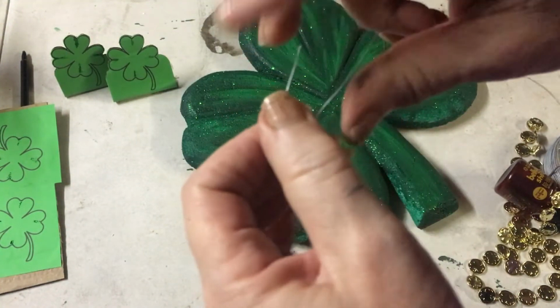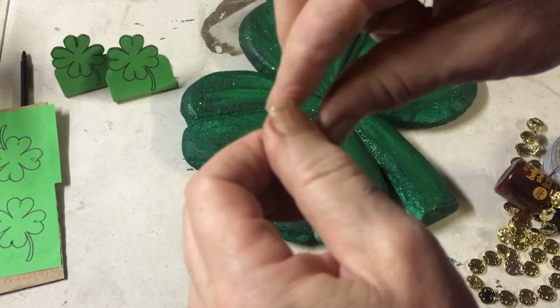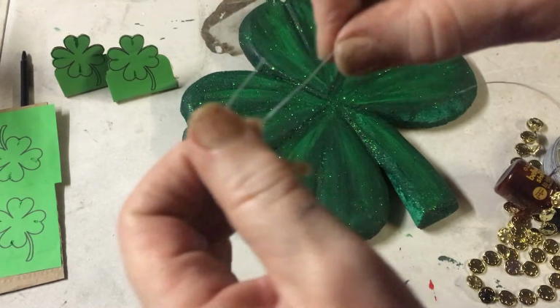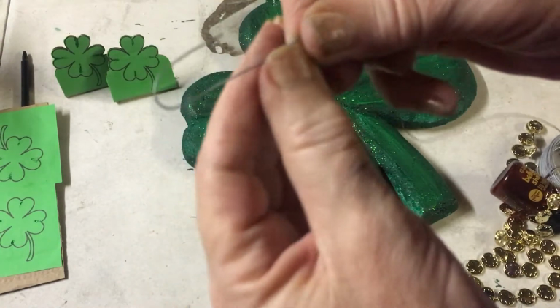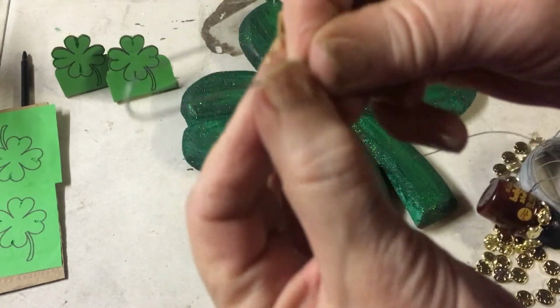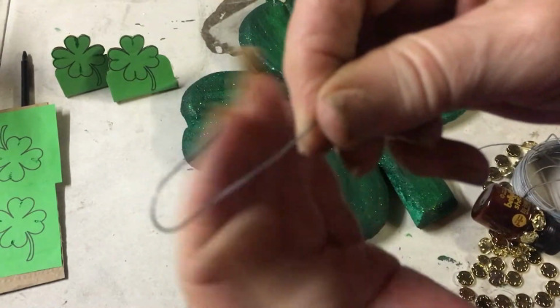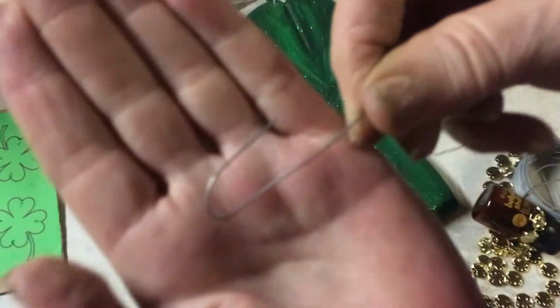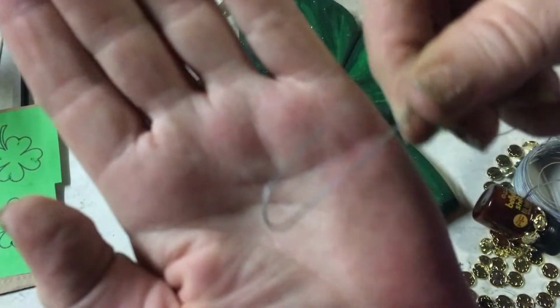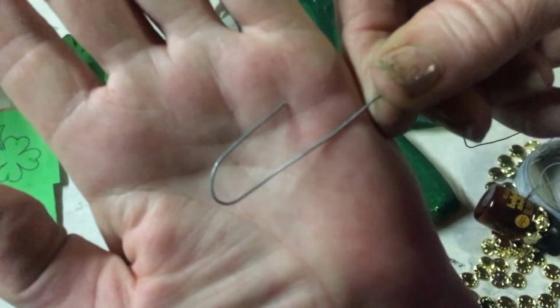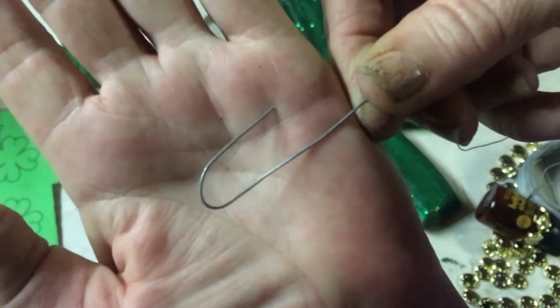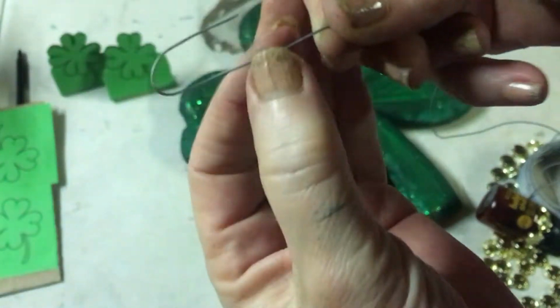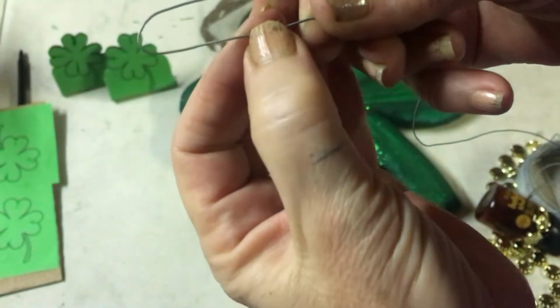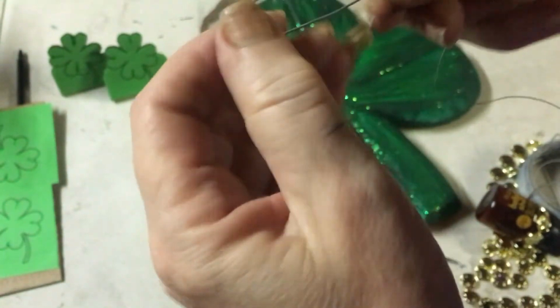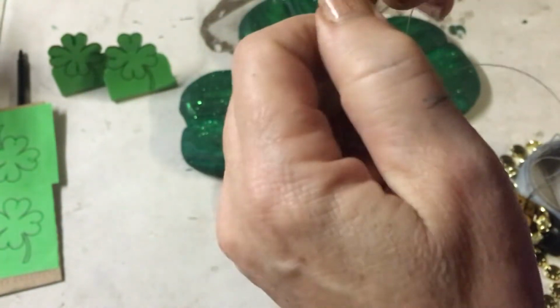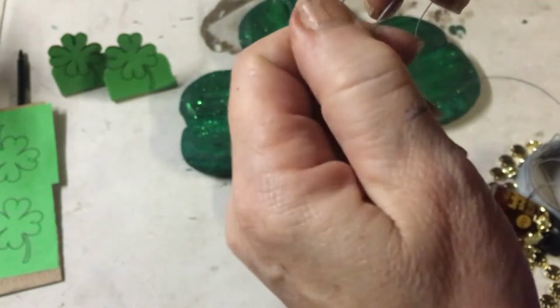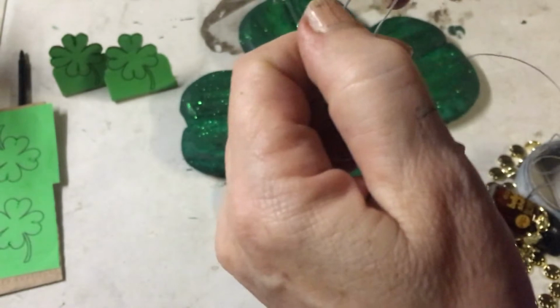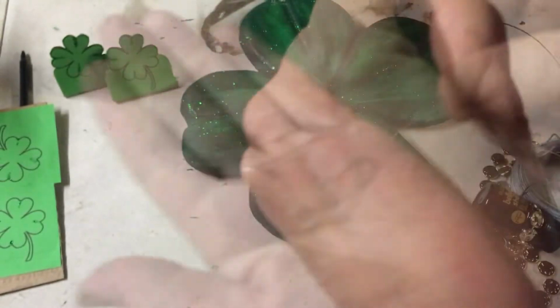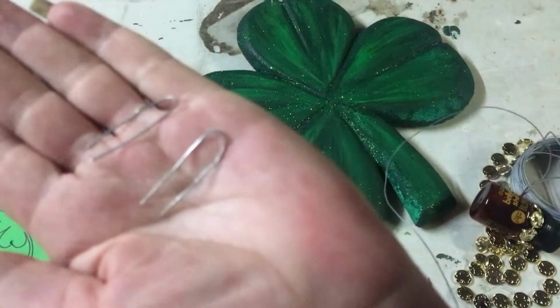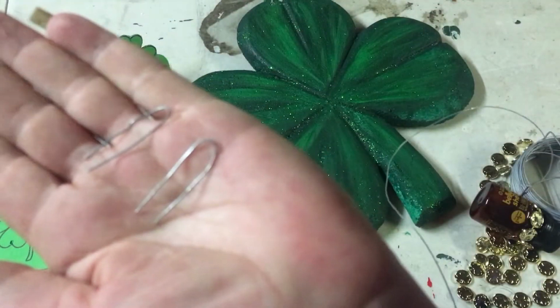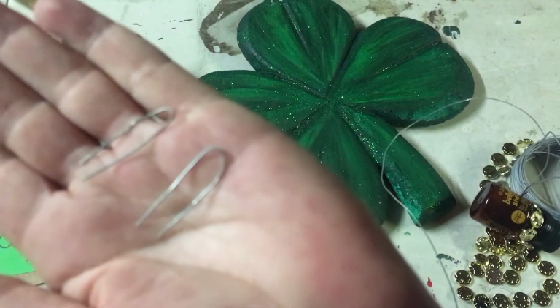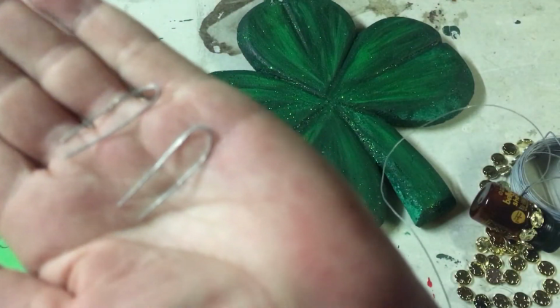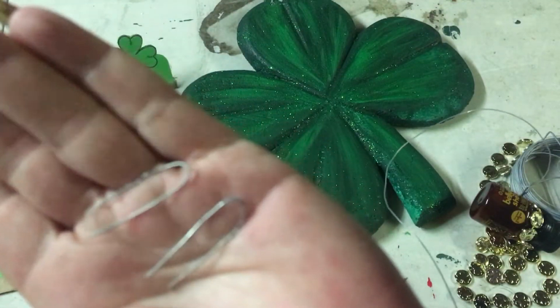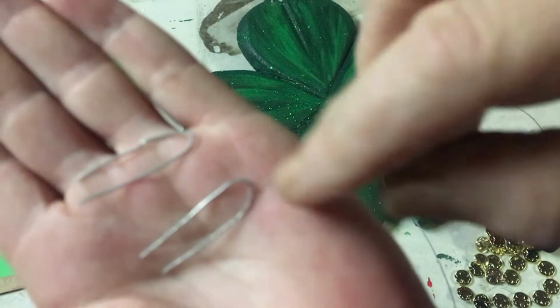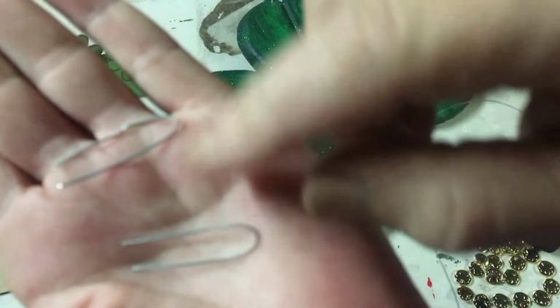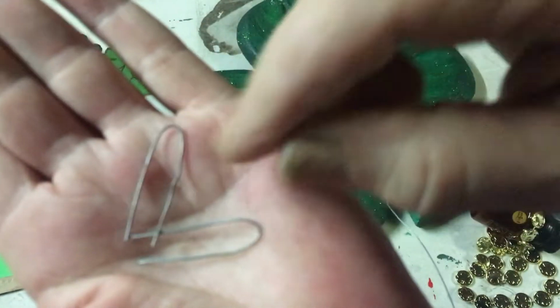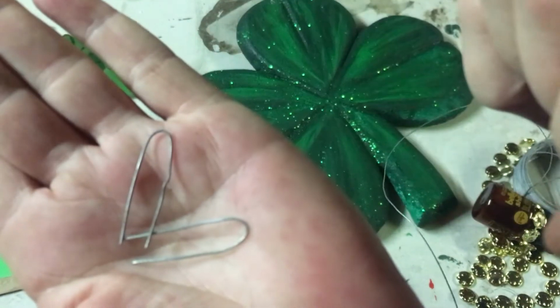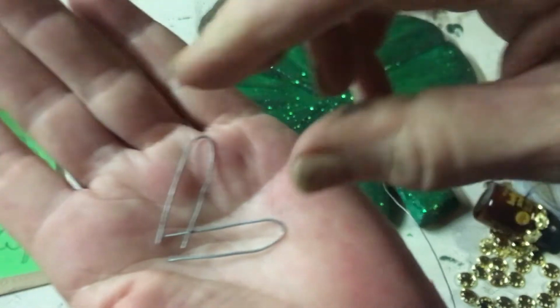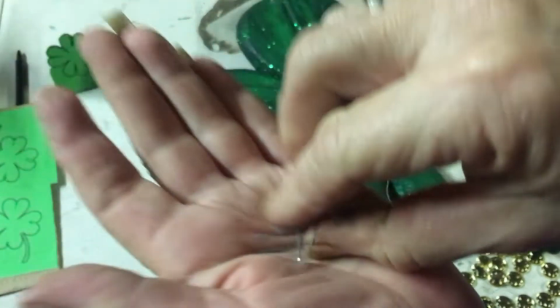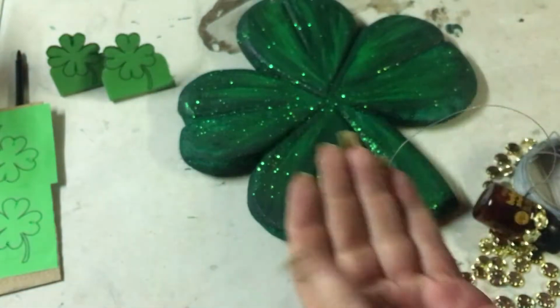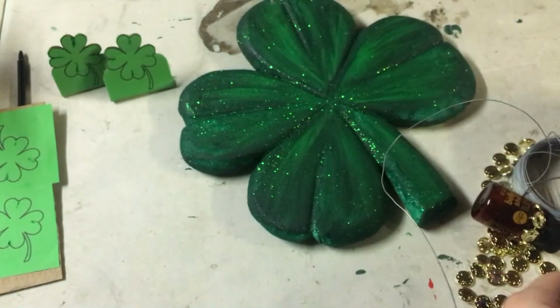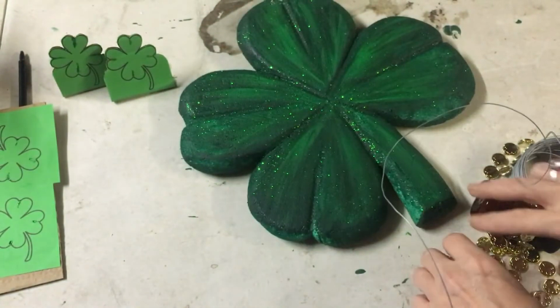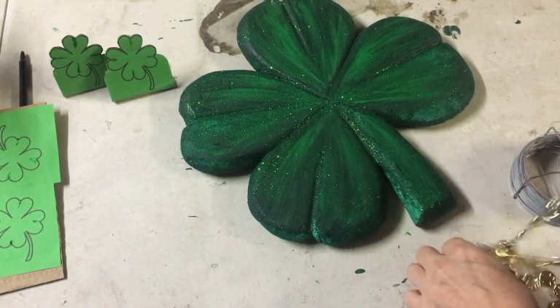Now using the 0.7 gauge wire, make some hair pins like that and then just trim them — you need two of those pins.